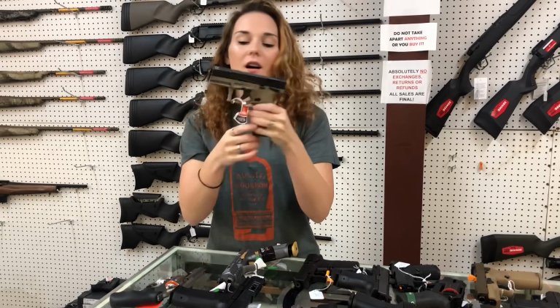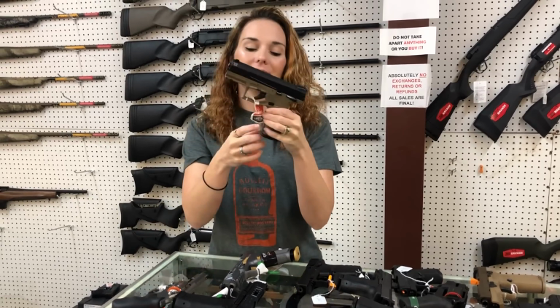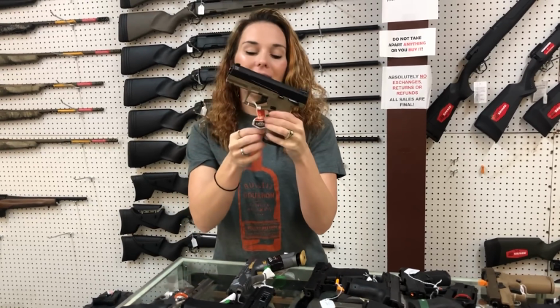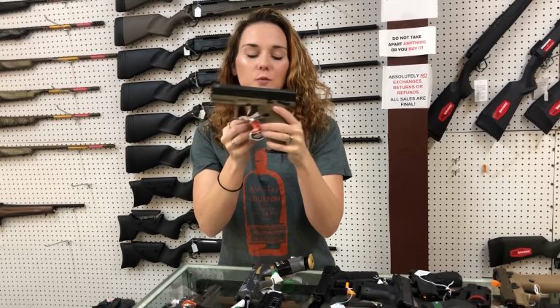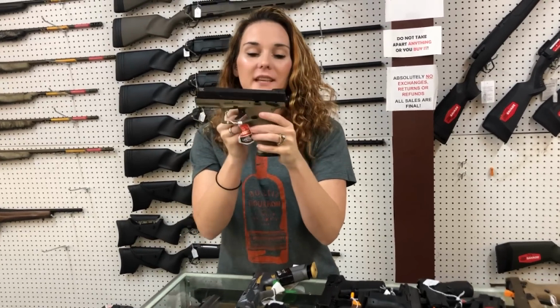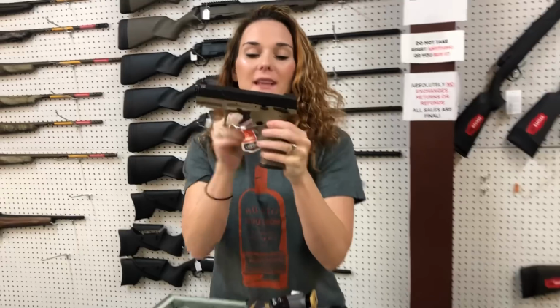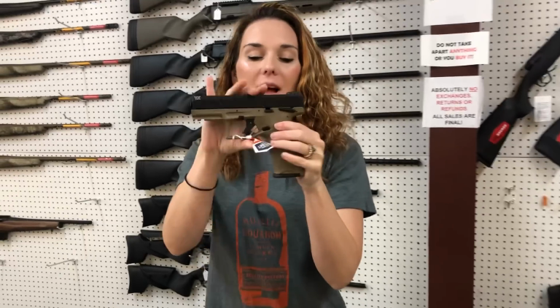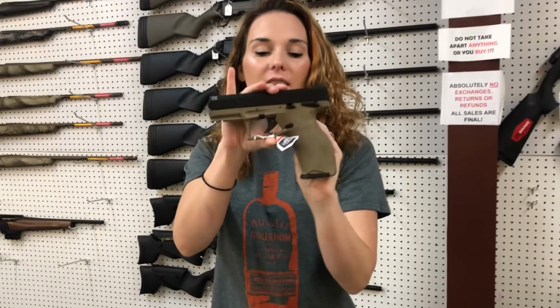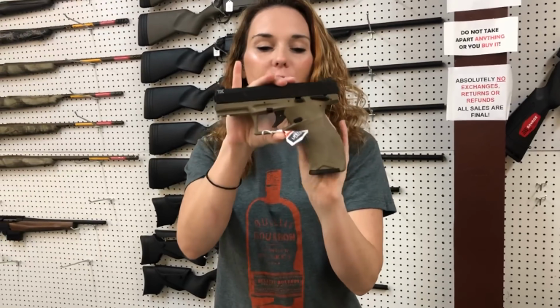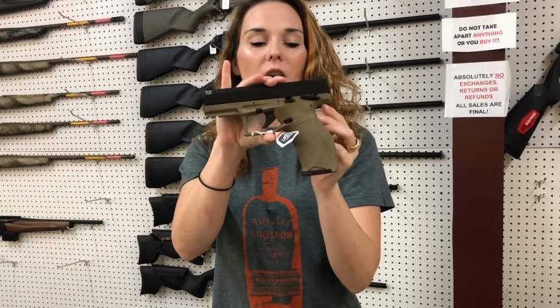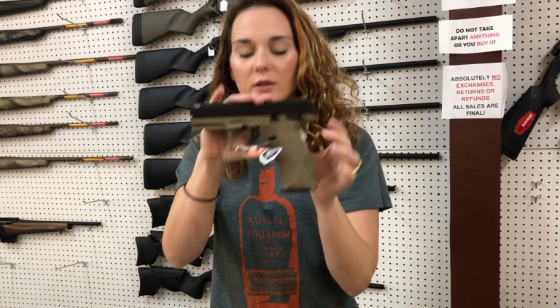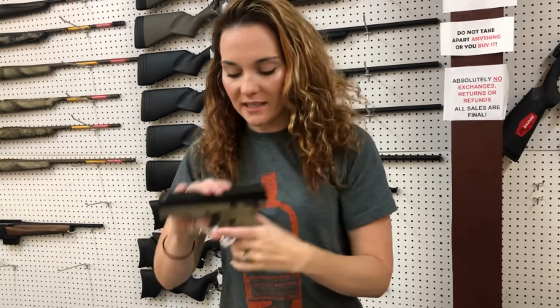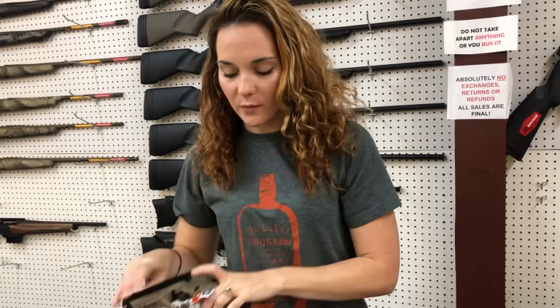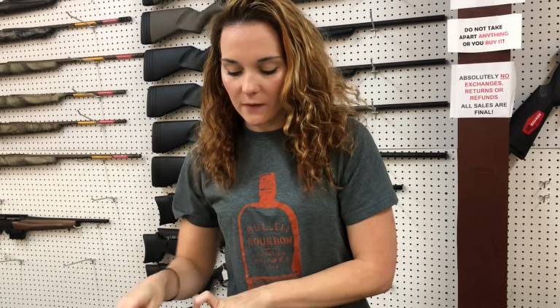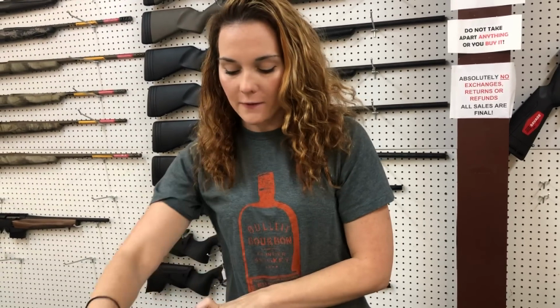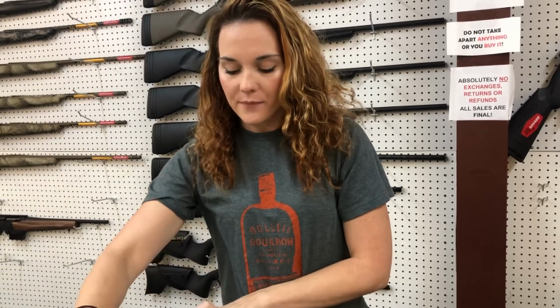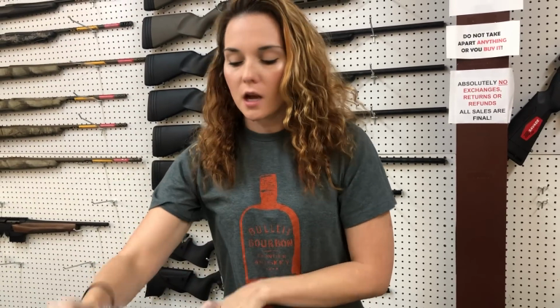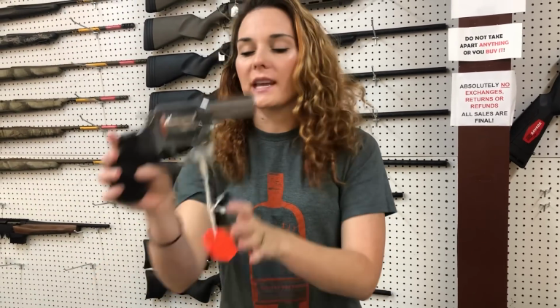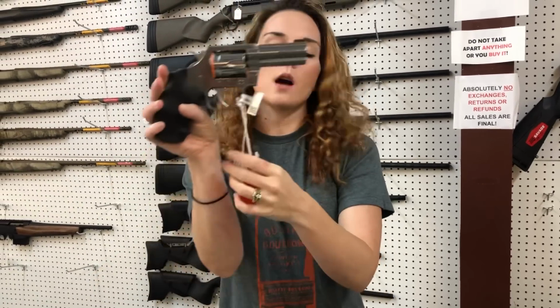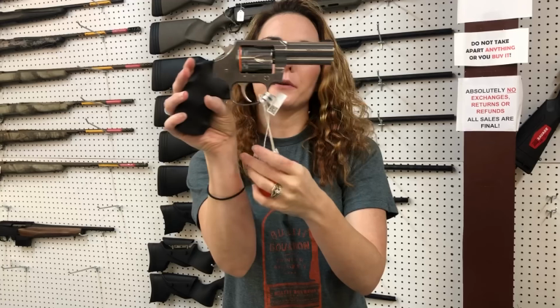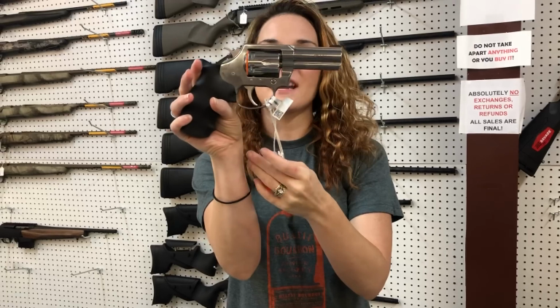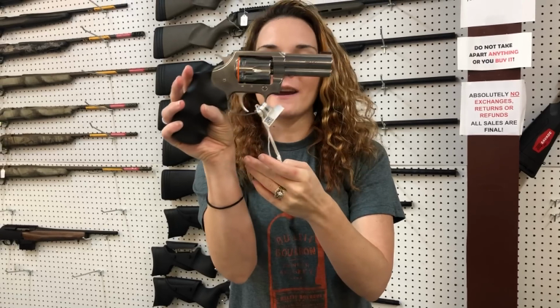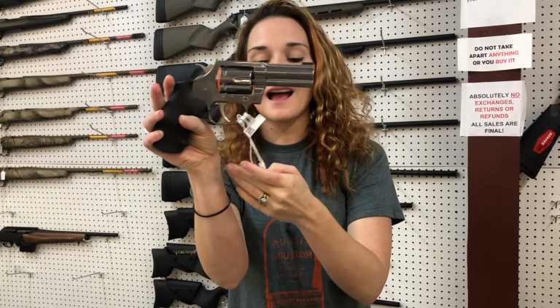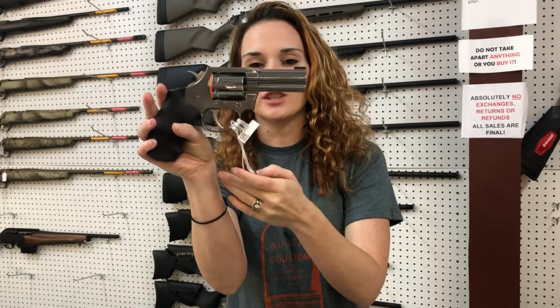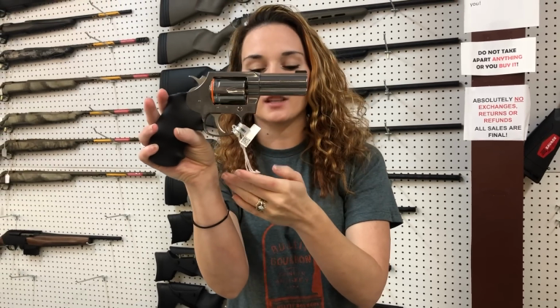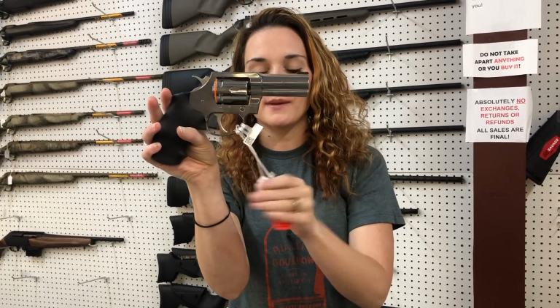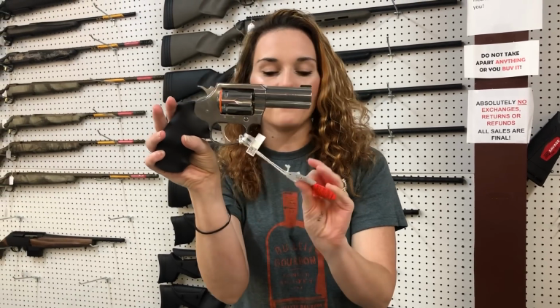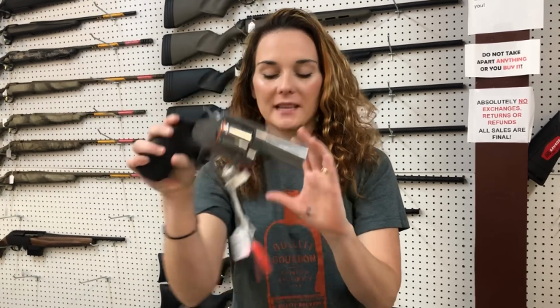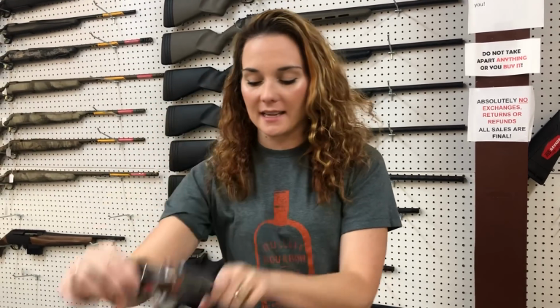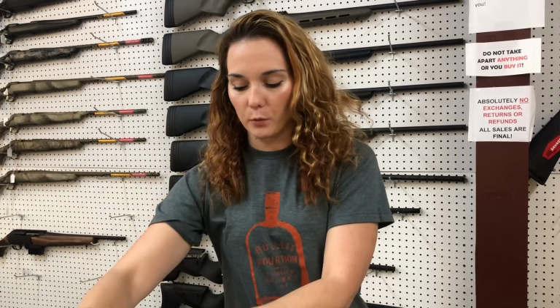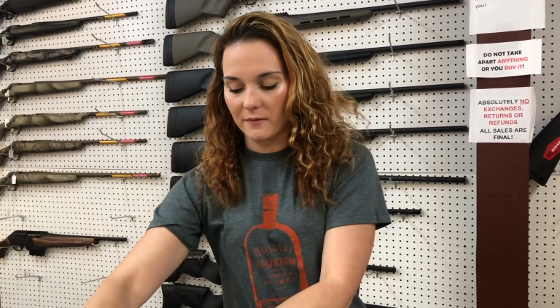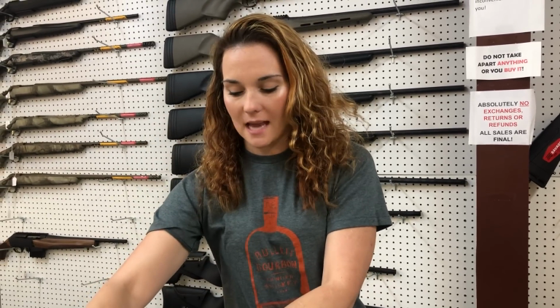Taurus TX-22 in the Flat Dark Earth frame, y'all. She's gonna be $2.75. Colt King Cobra 3-inch barrel. She is going to be $8.15. That is a $3.57.